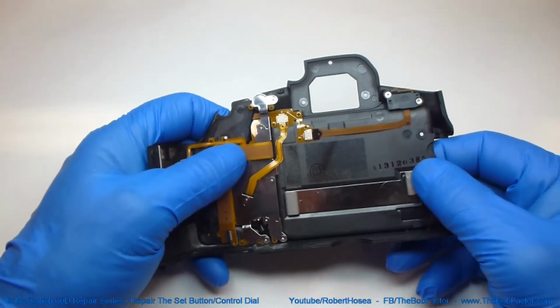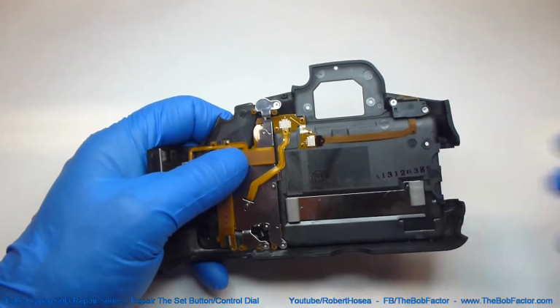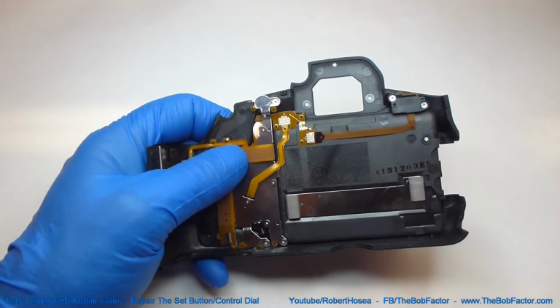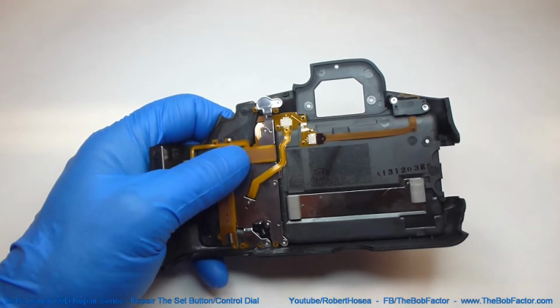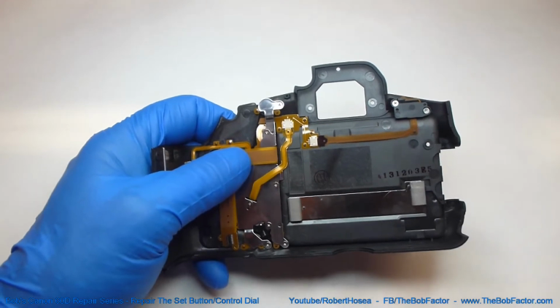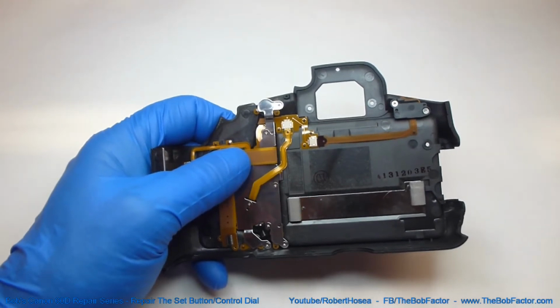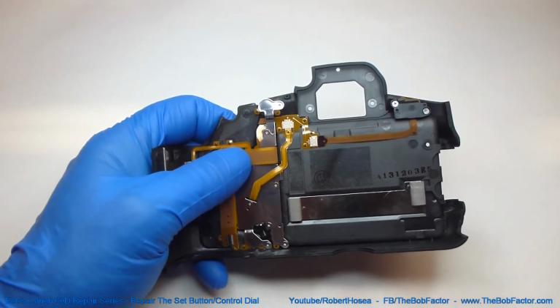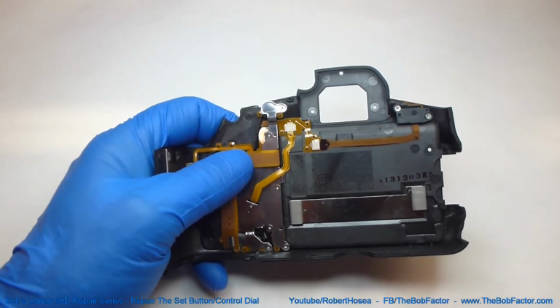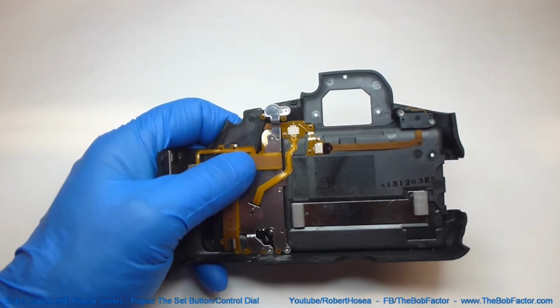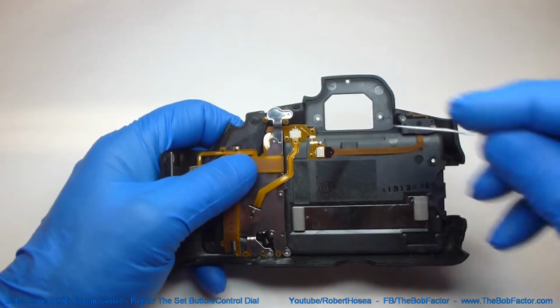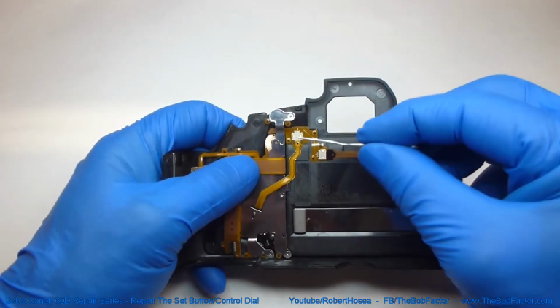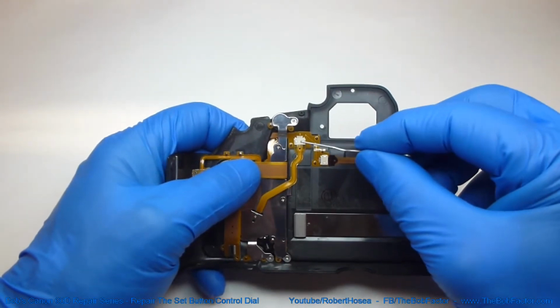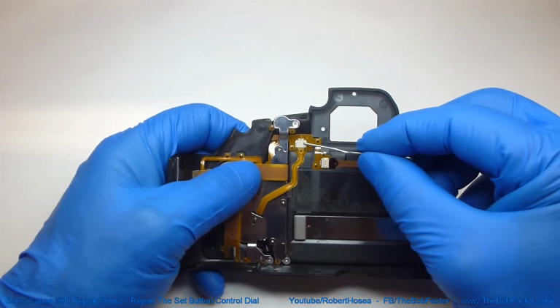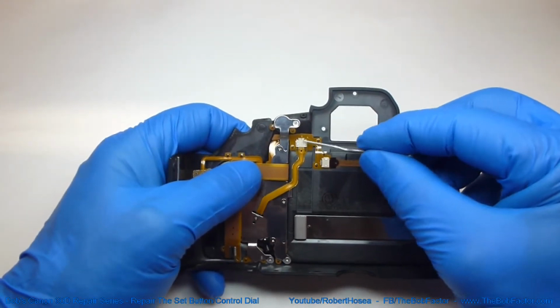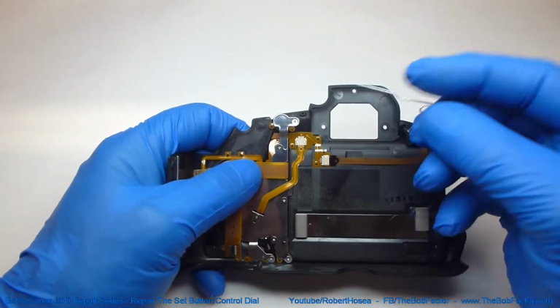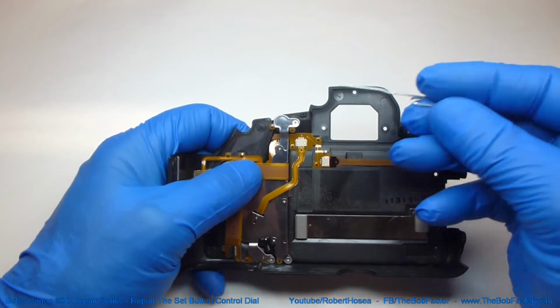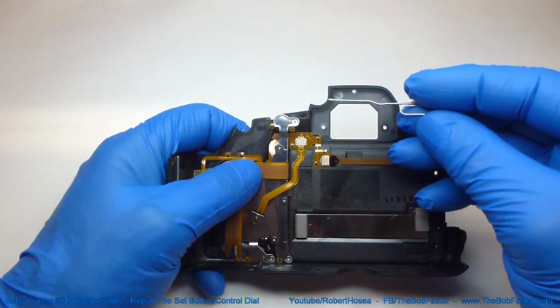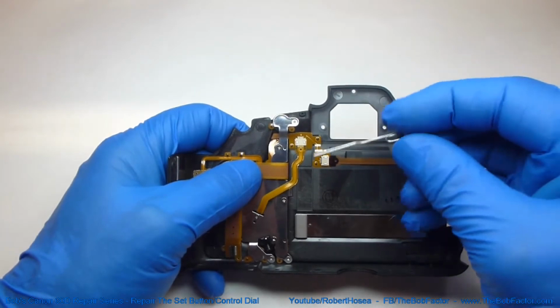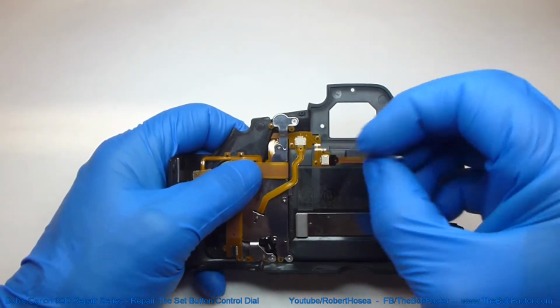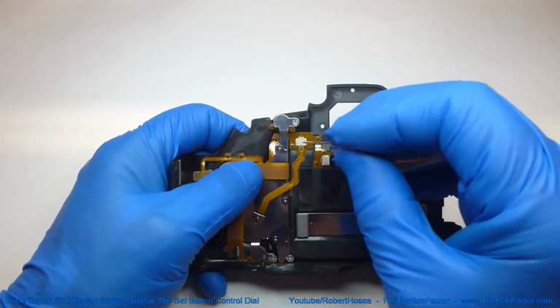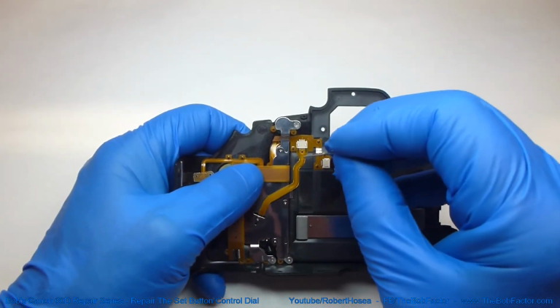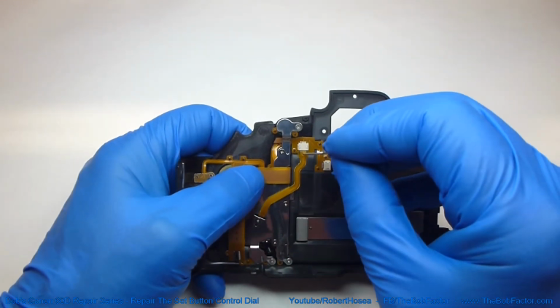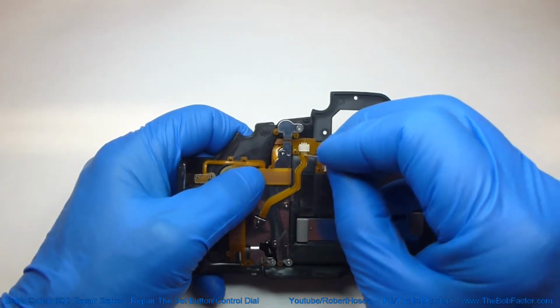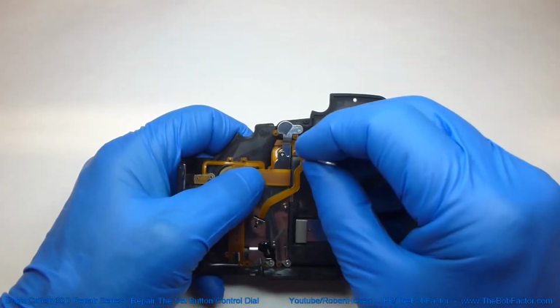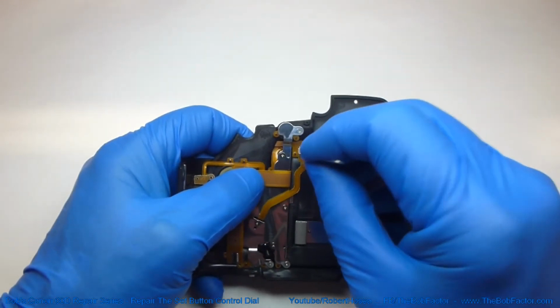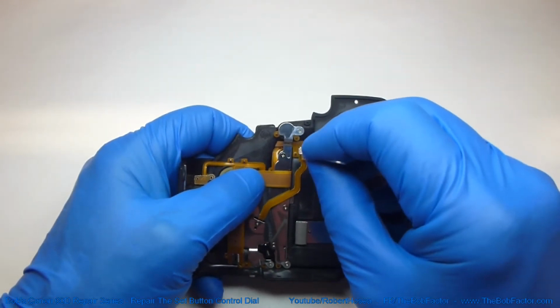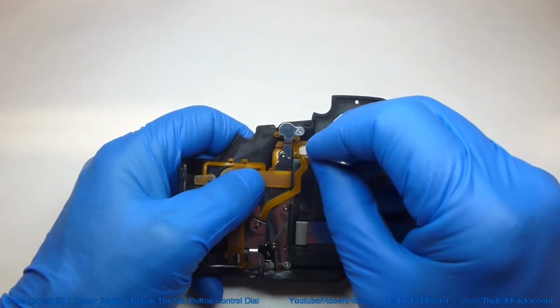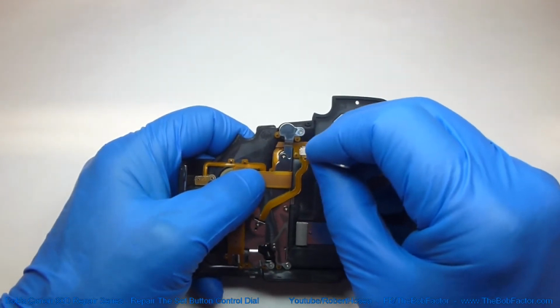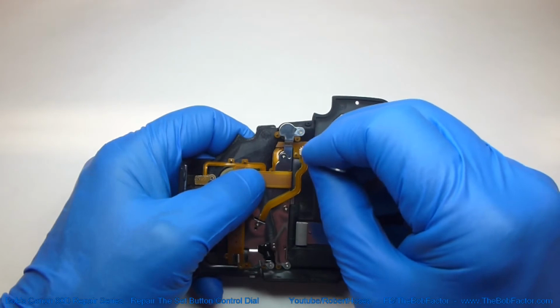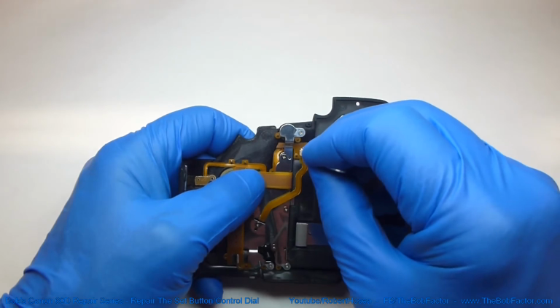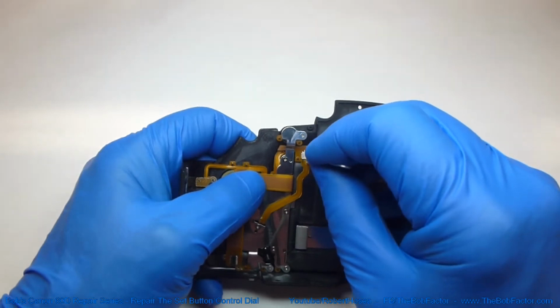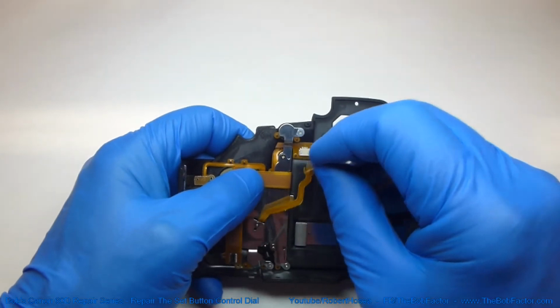The first thing we need to do is remove the flat ribbon cable from this socket. Just use a paper clip, put it in the hole and pull it out.